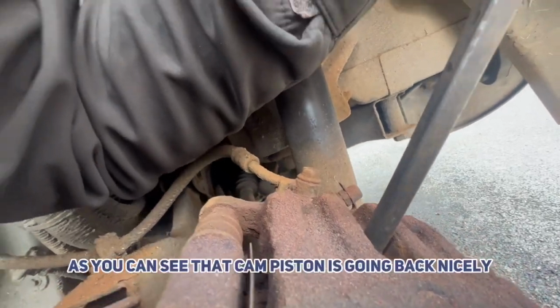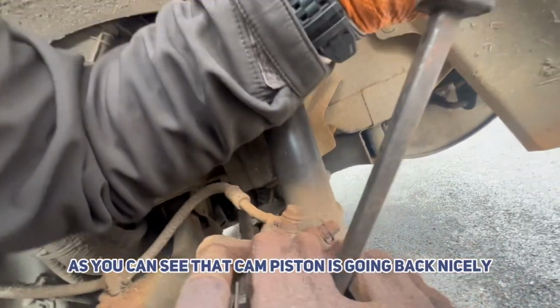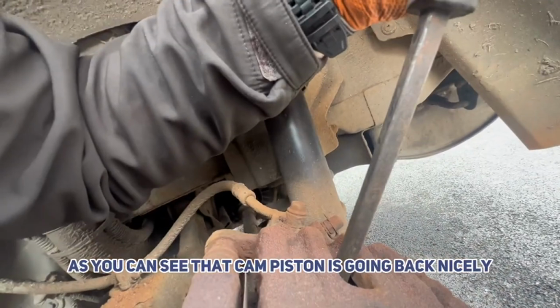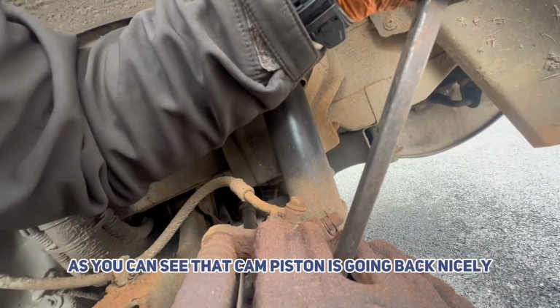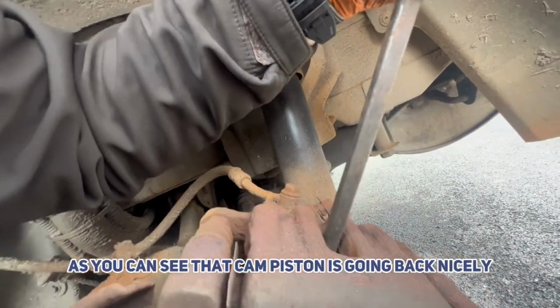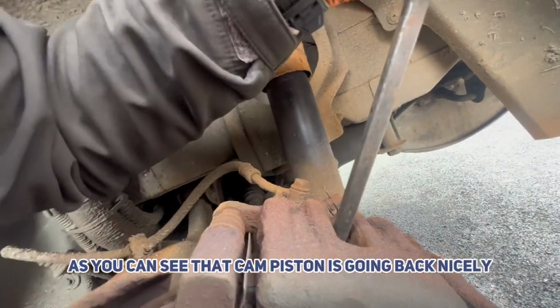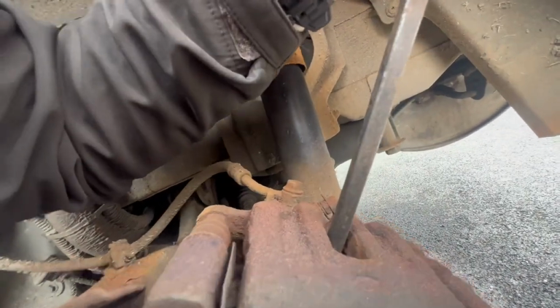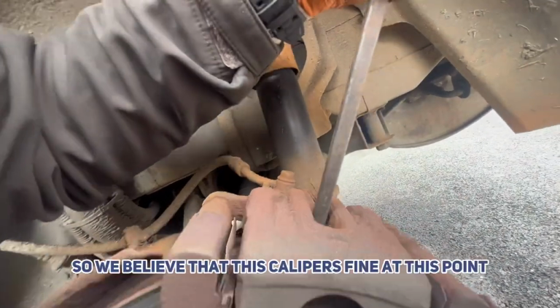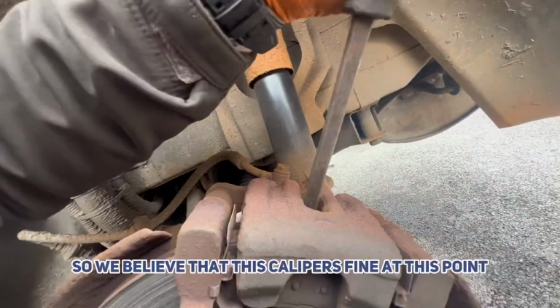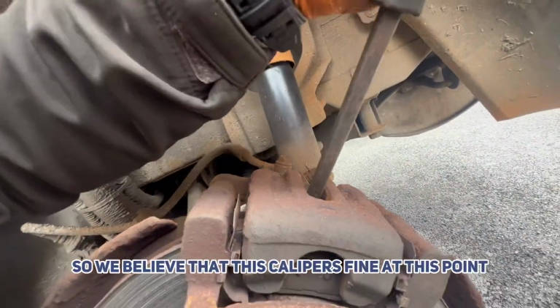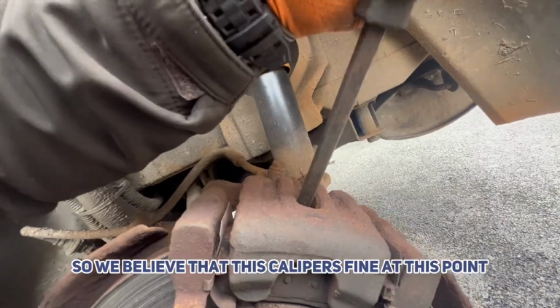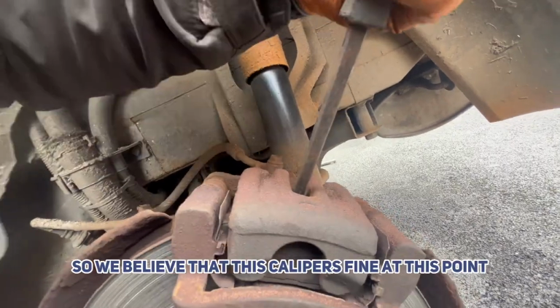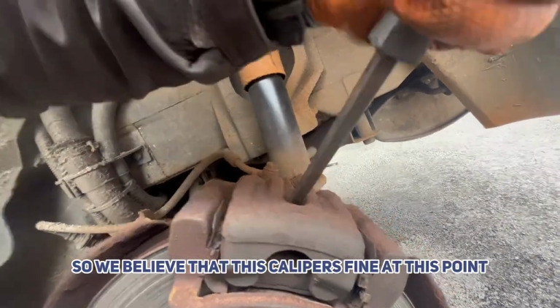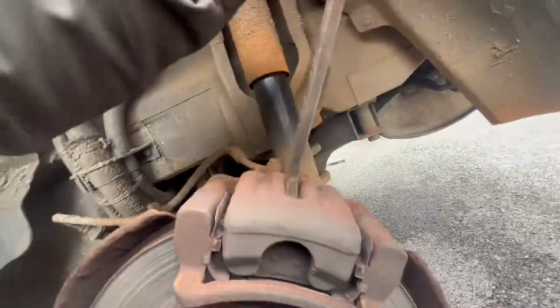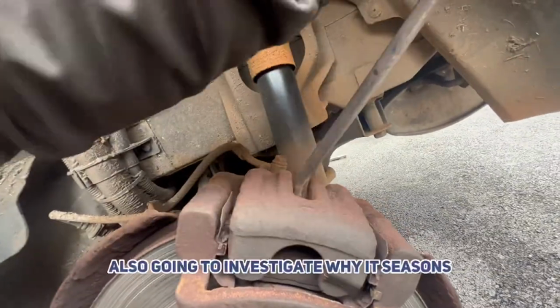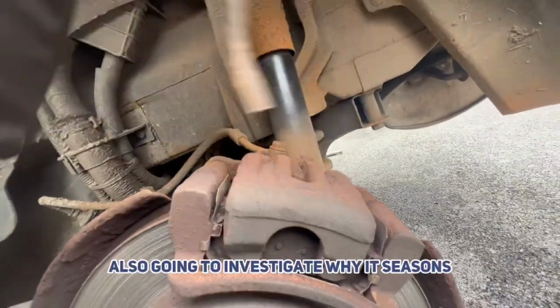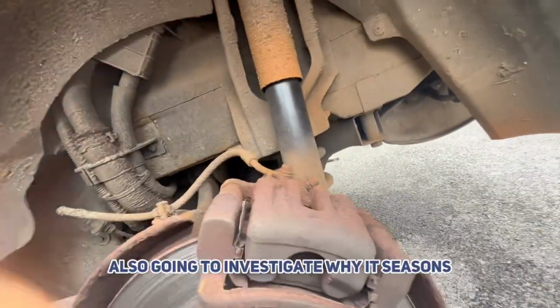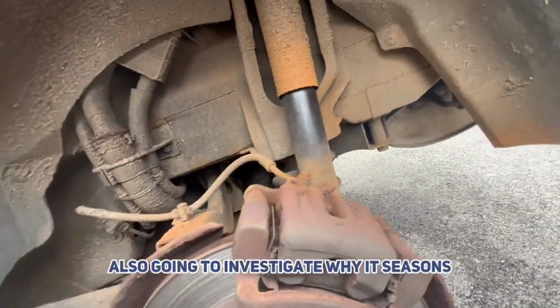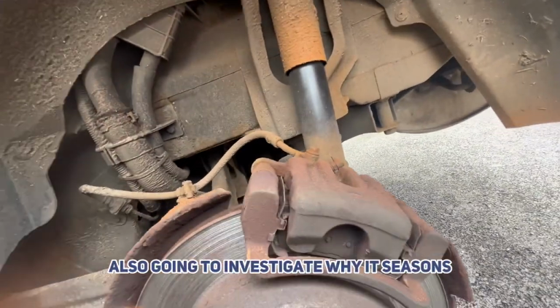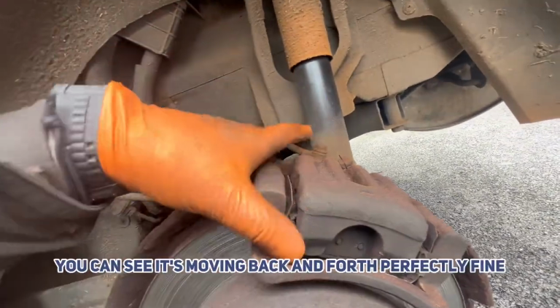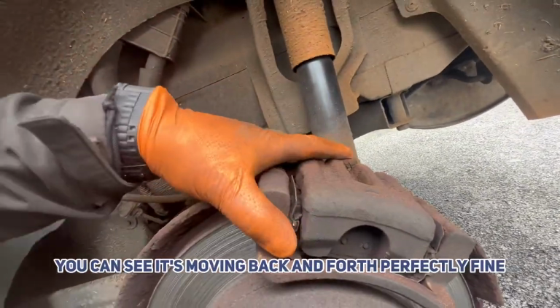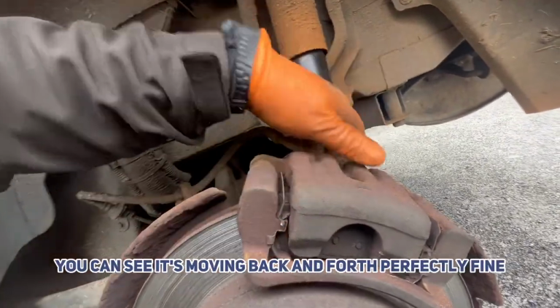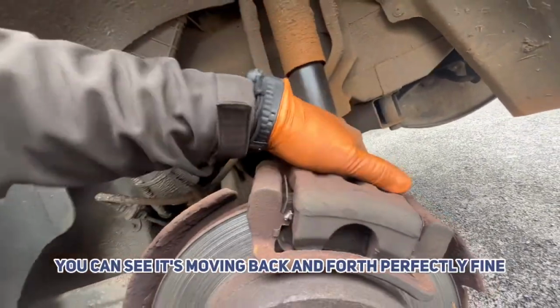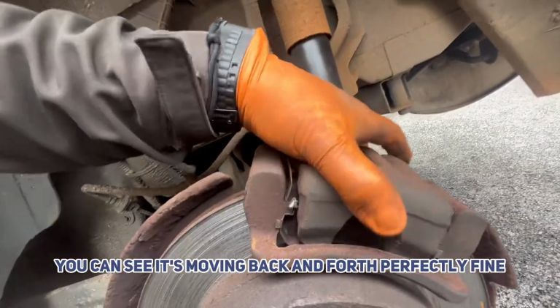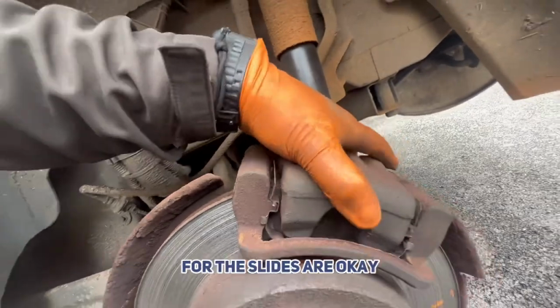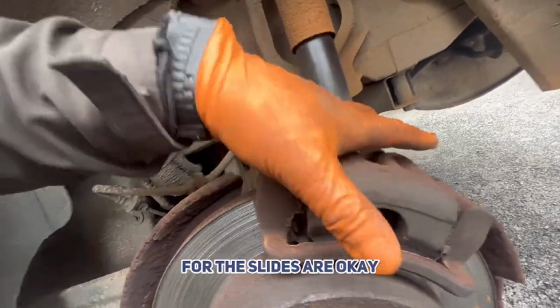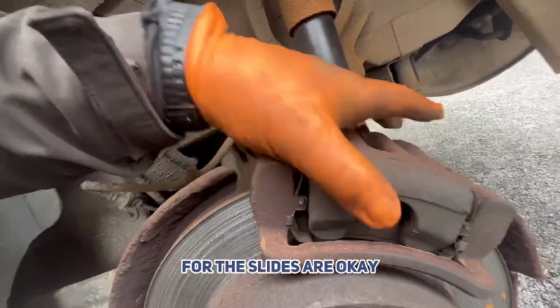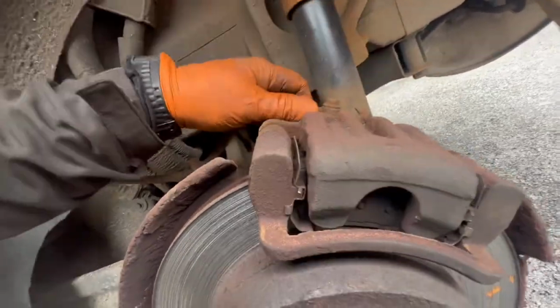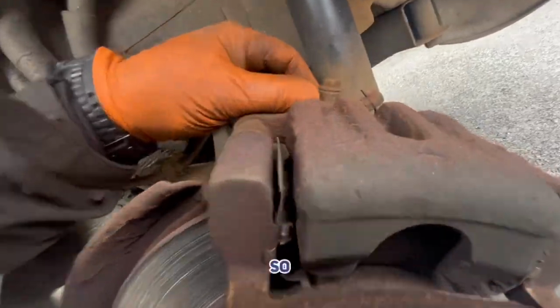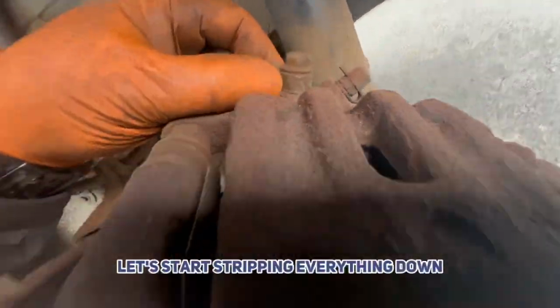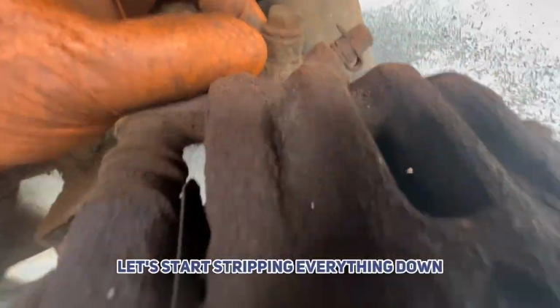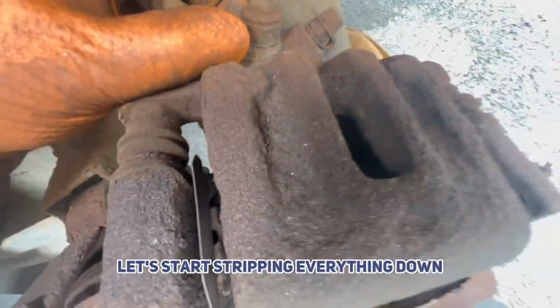As you can see, that piston is going back nicely, so we believe that caliper is fine at this point. We're going to have to investigate why it's seized. It's moving back and forth perfectly fine, so the slides are okay. Let's start stripping everything down.